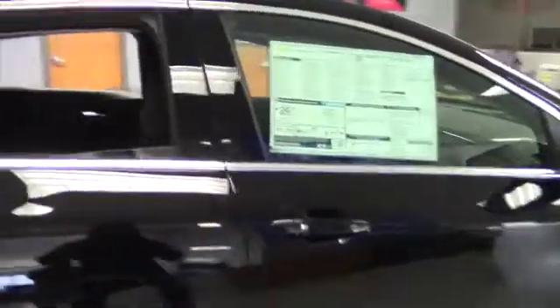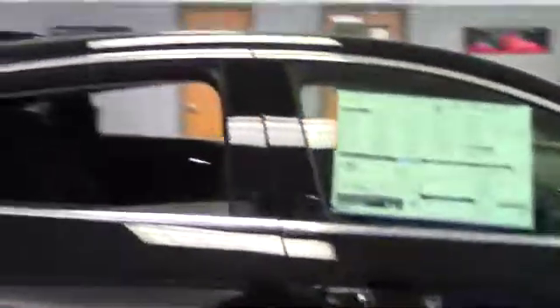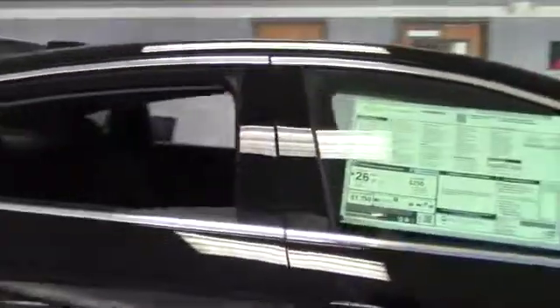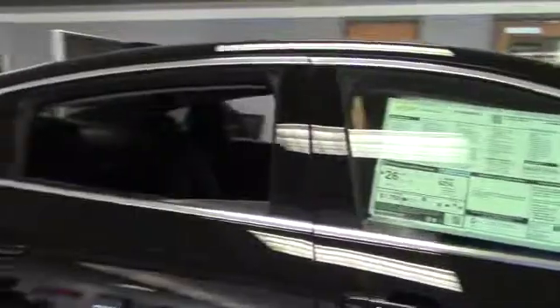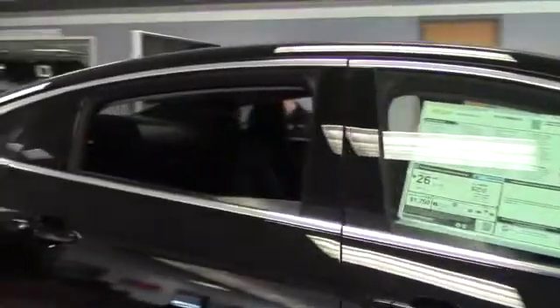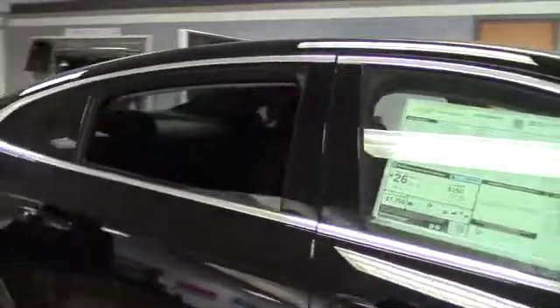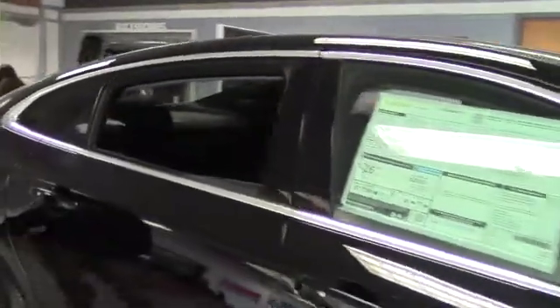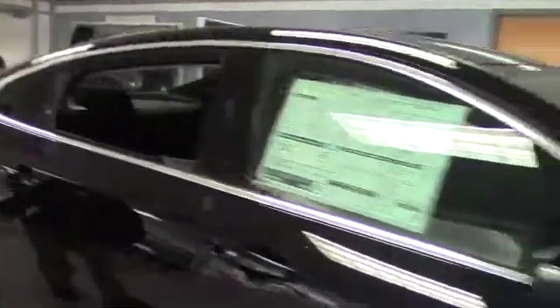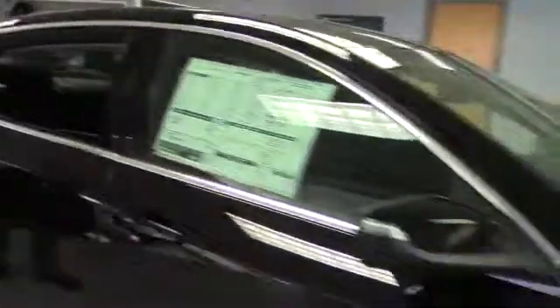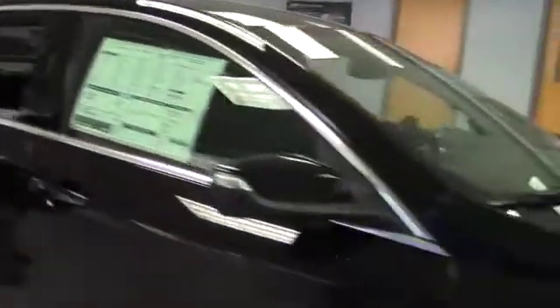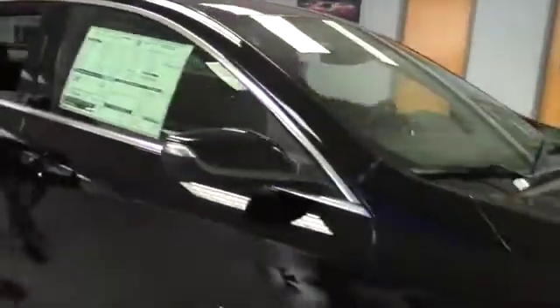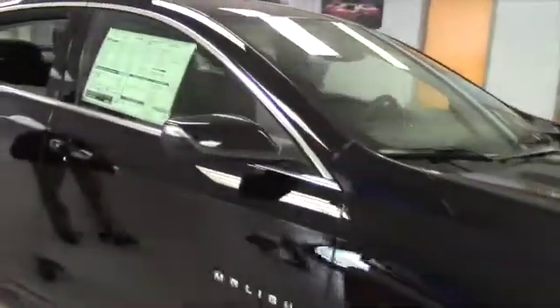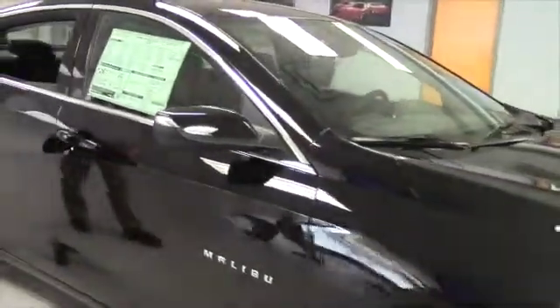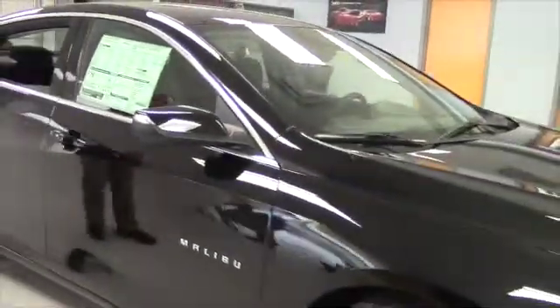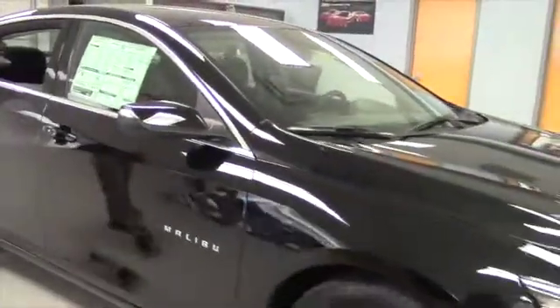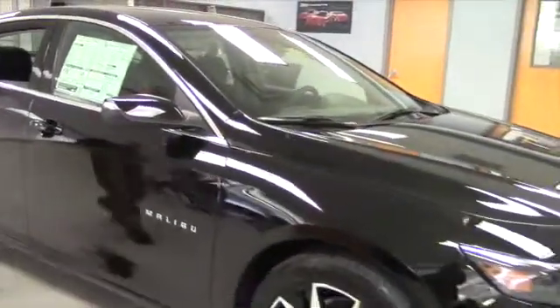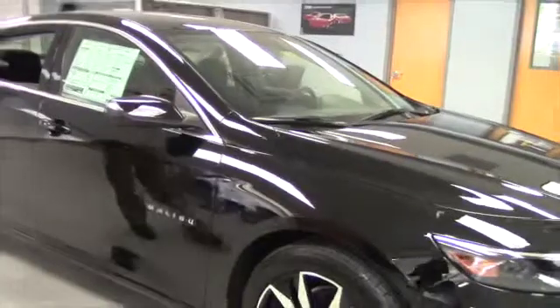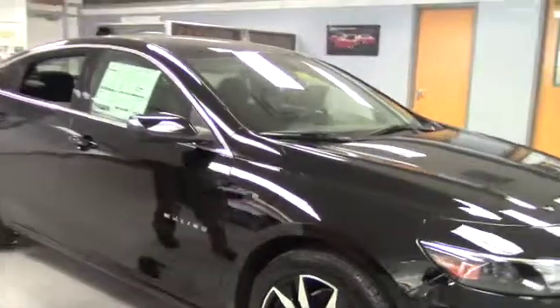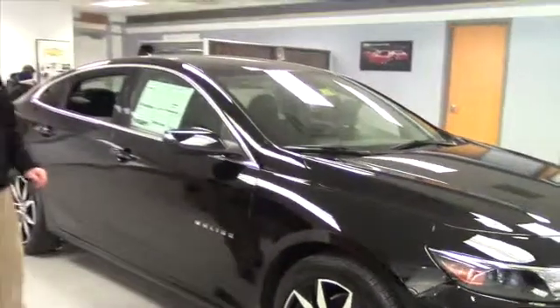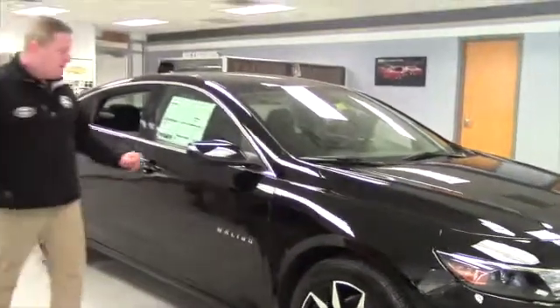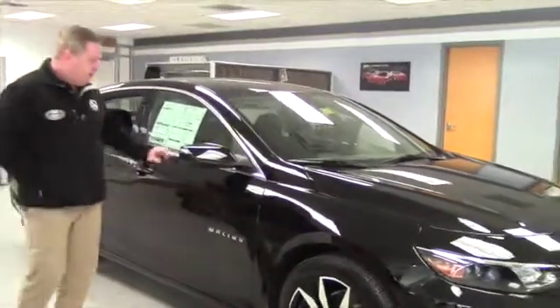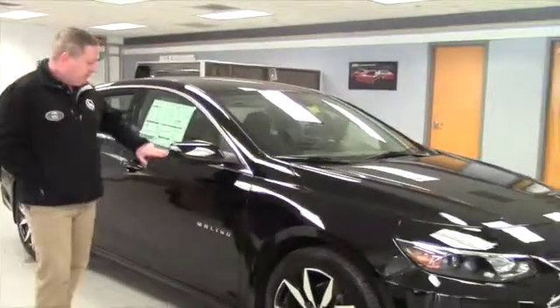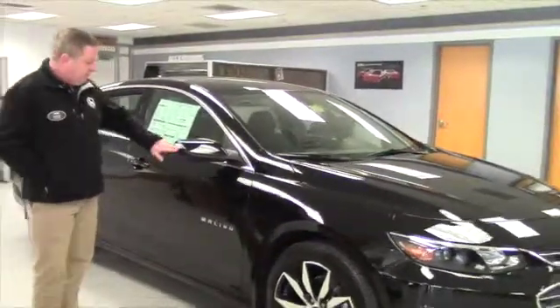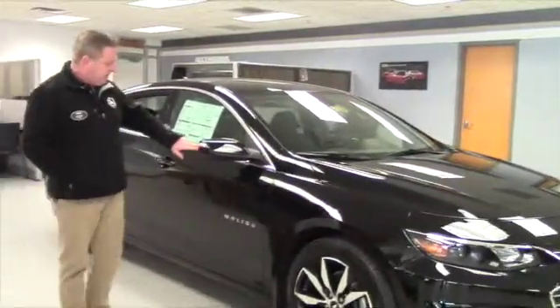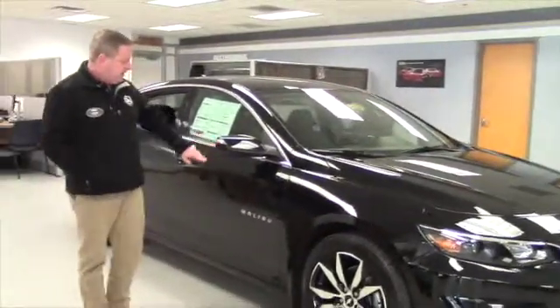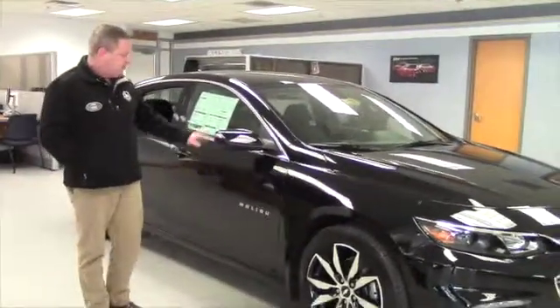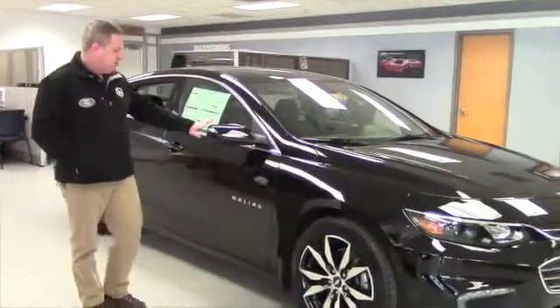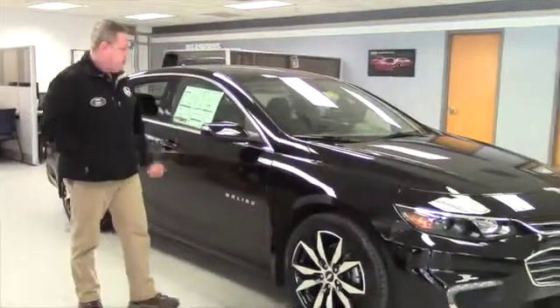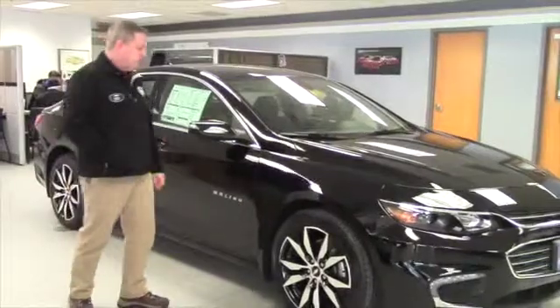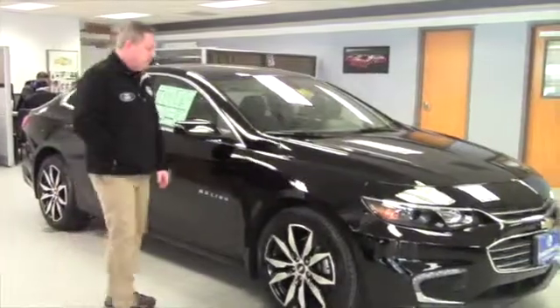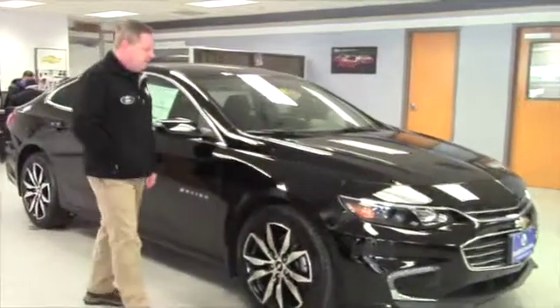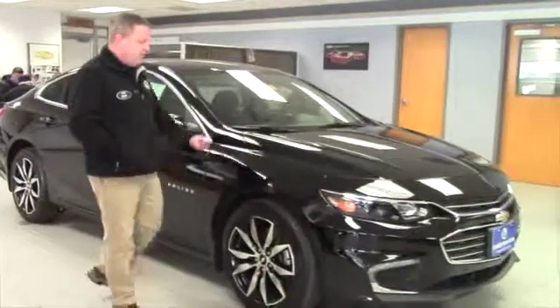Gives a report card of the teen's driving. Very, very sharp 2016 Chevrolet Malibu 2LT here. Also has the integrated directionals in the rearview mirrors.